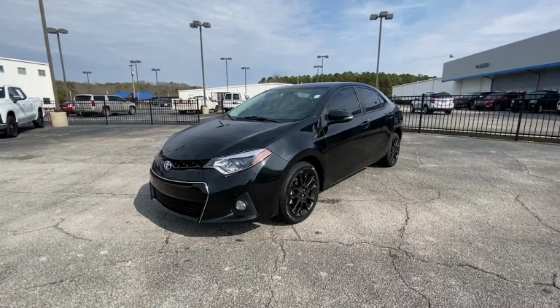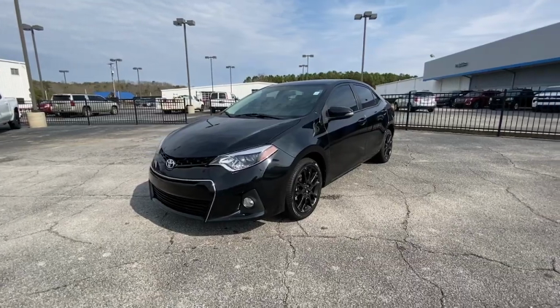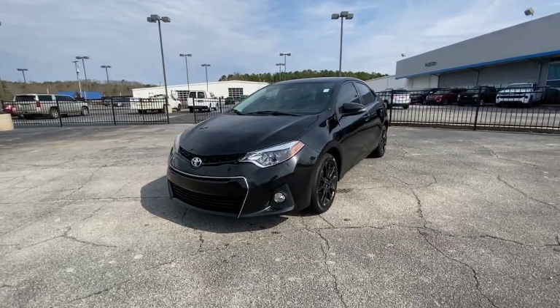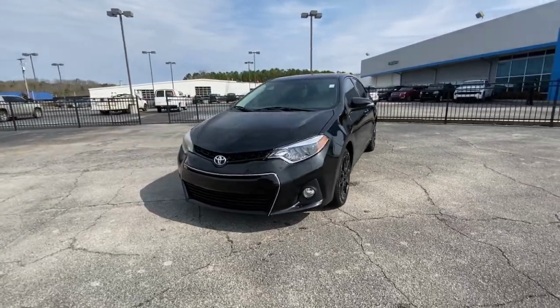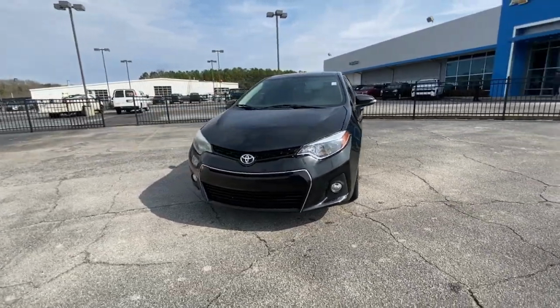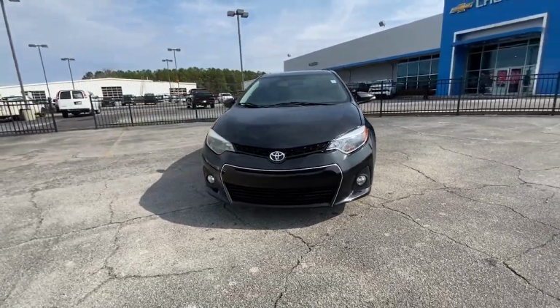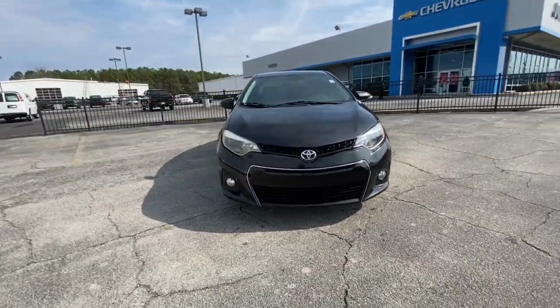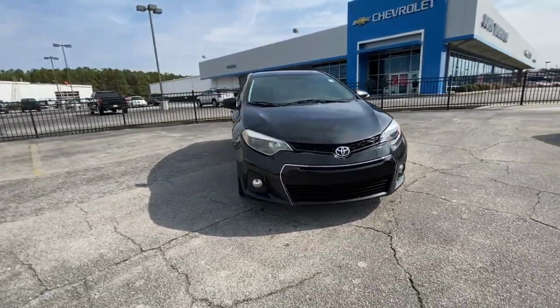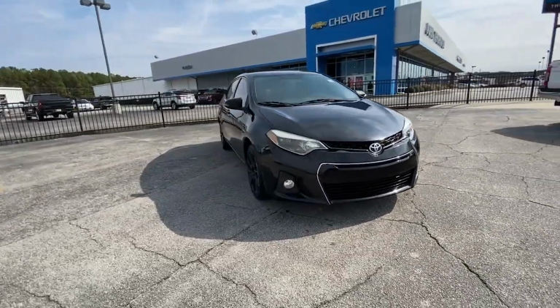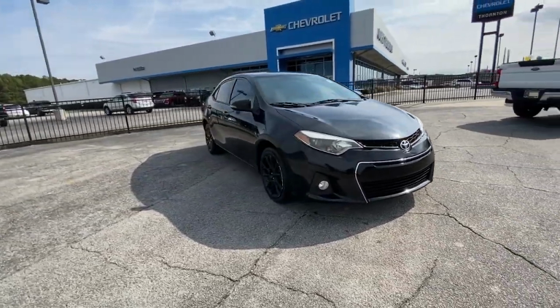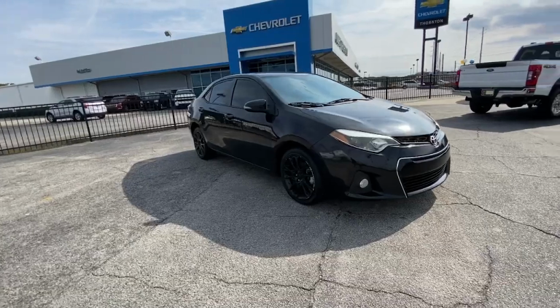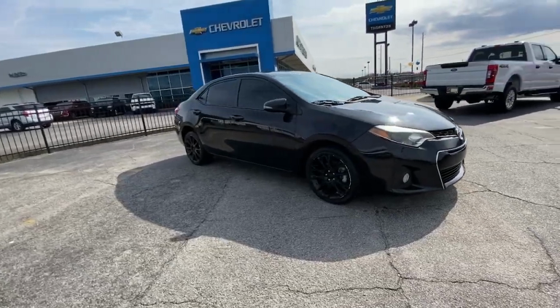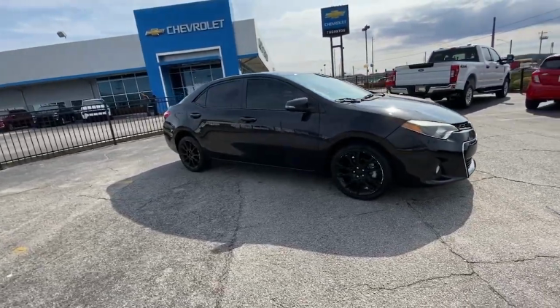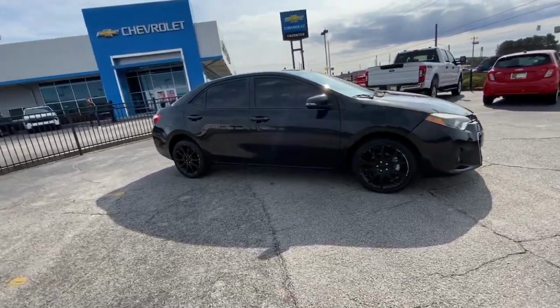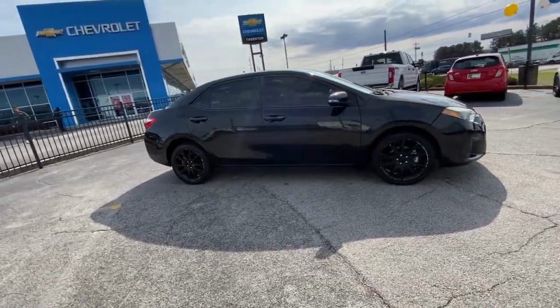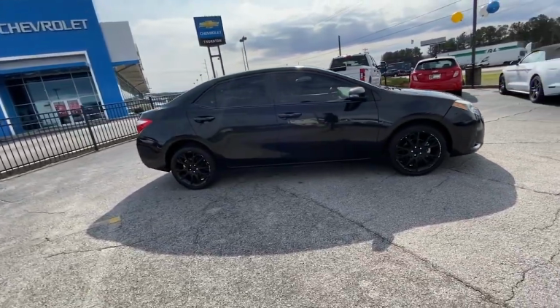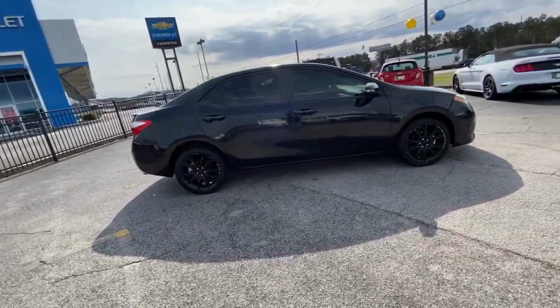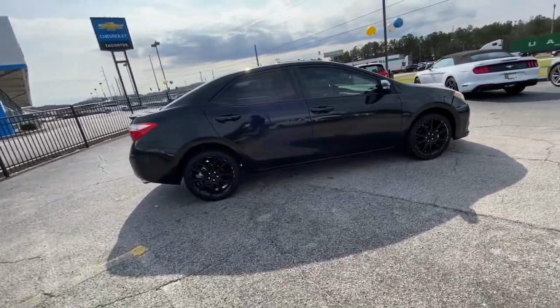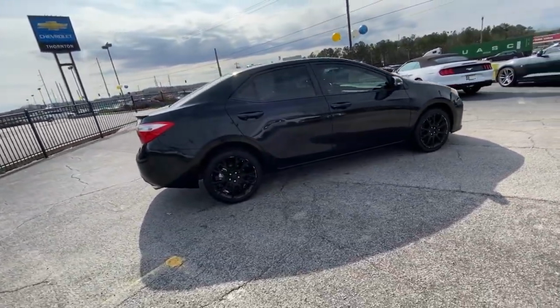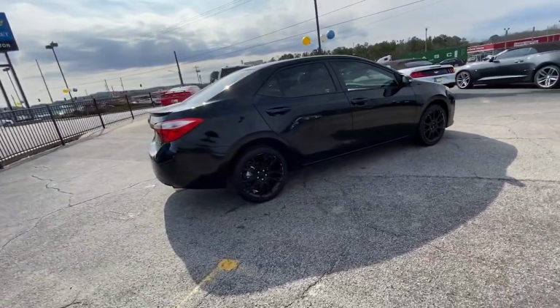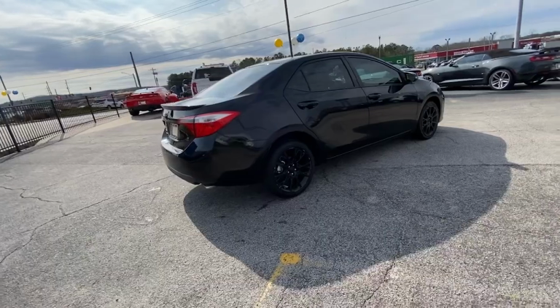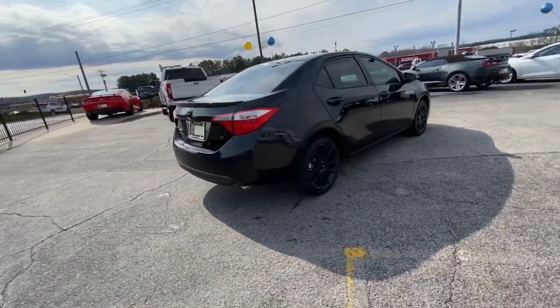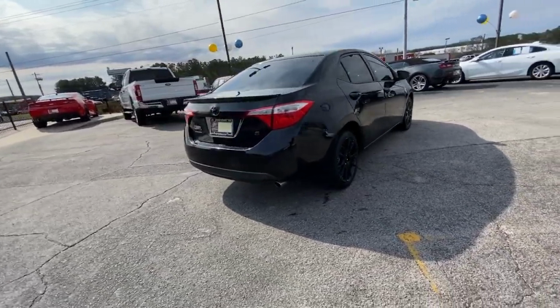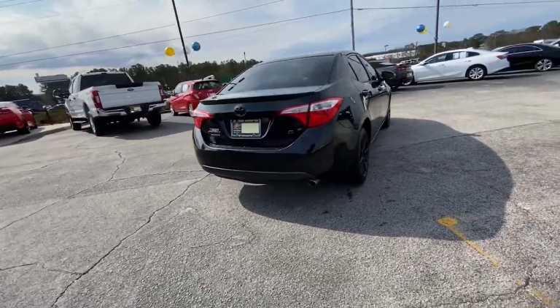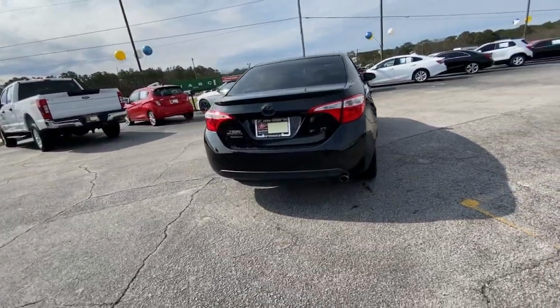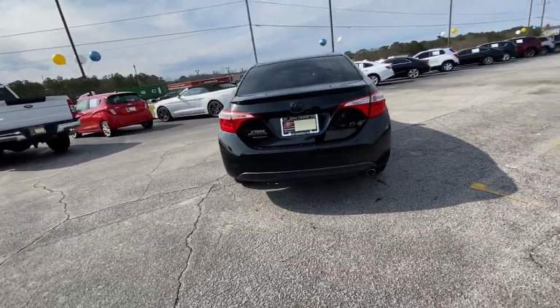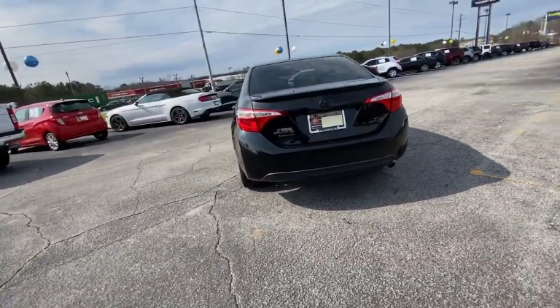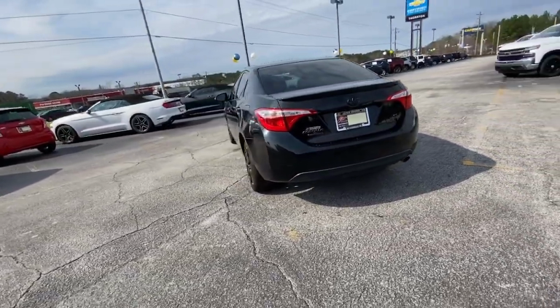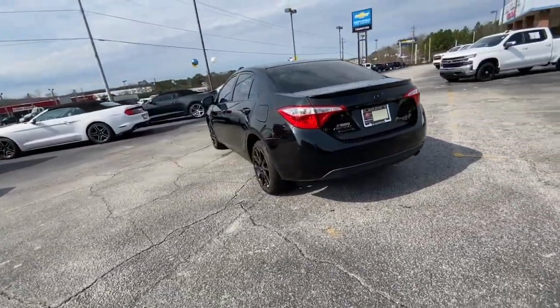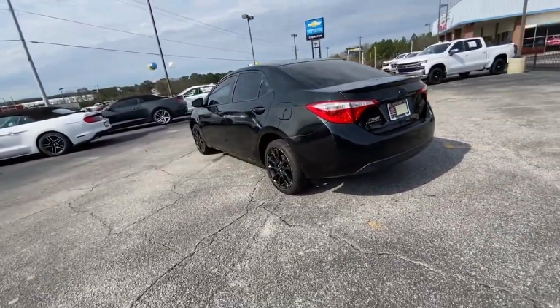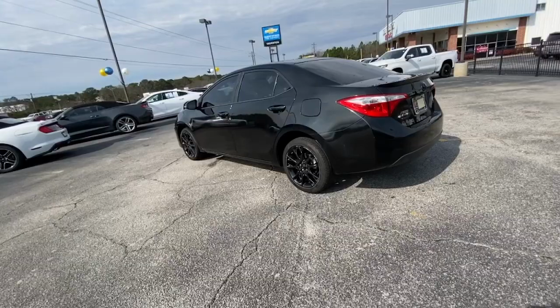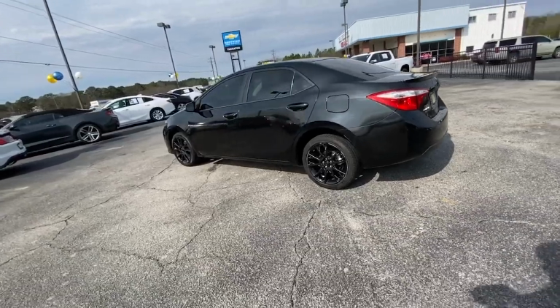Take a moment to check out the 2016 Toyota Corolla. With less than 120,000 miles on the odometer, this vehicle provides excellent value. Make your daily drive efficient and stylish in this well-equipped, affordable Corolla.